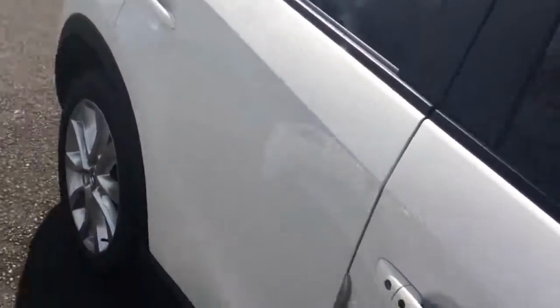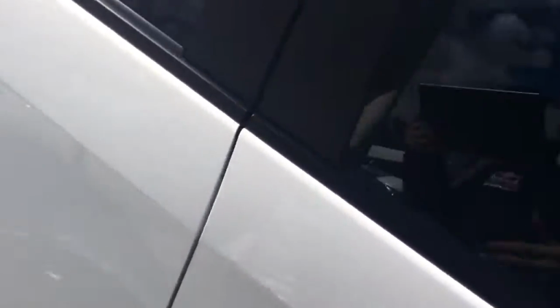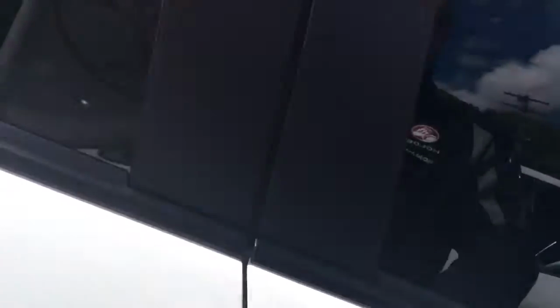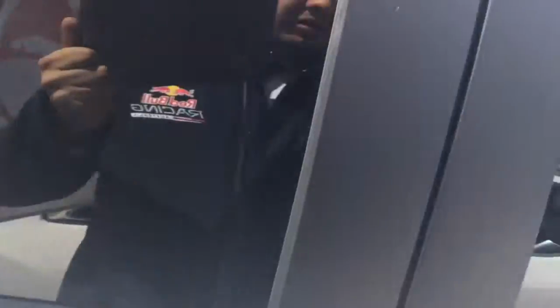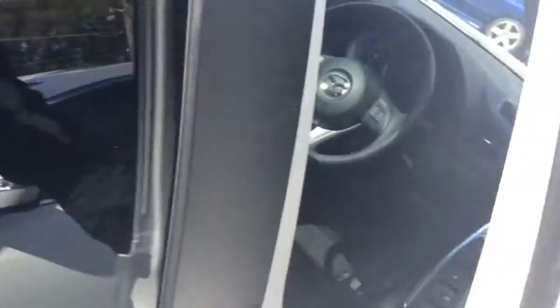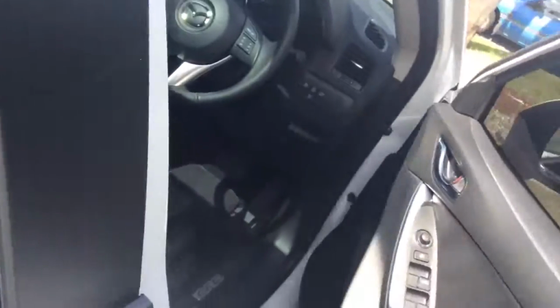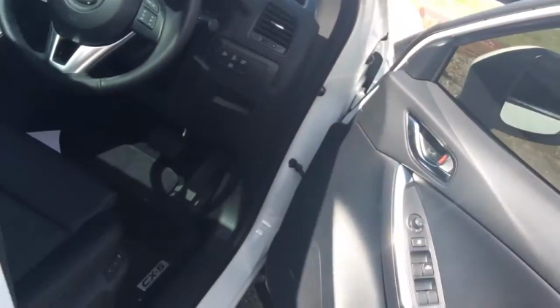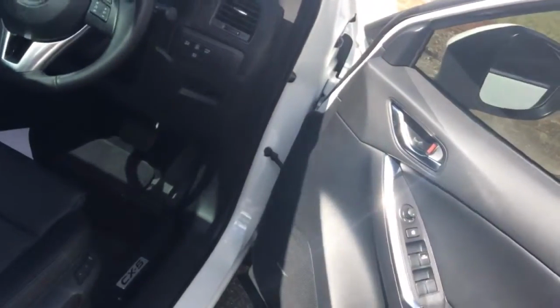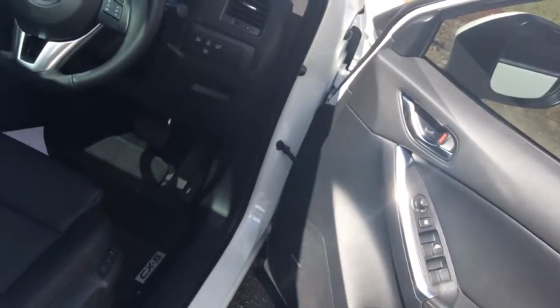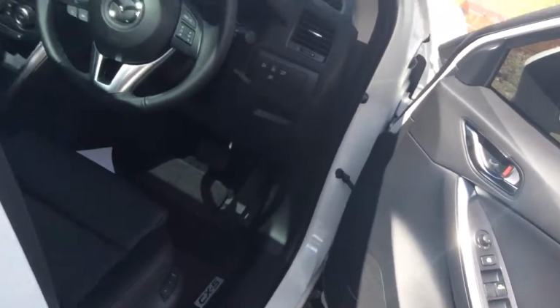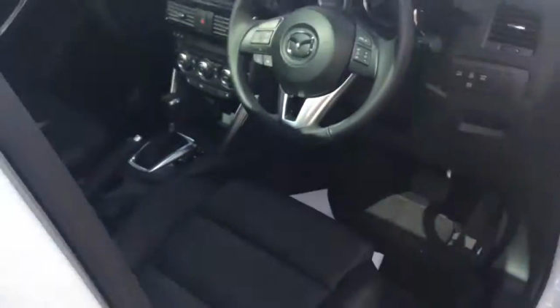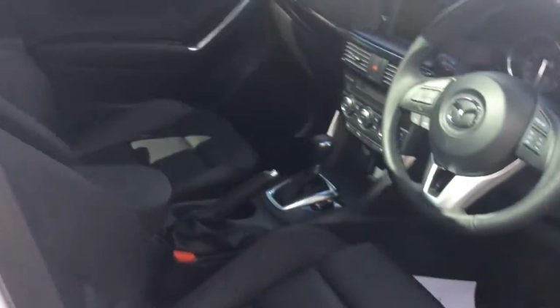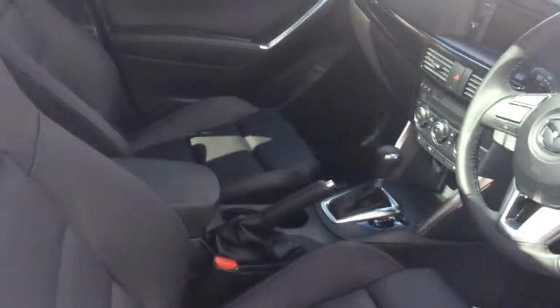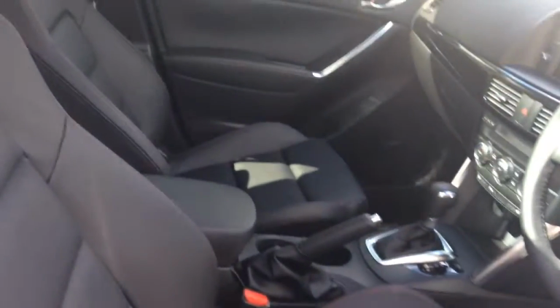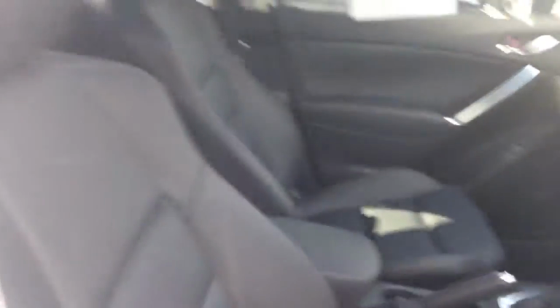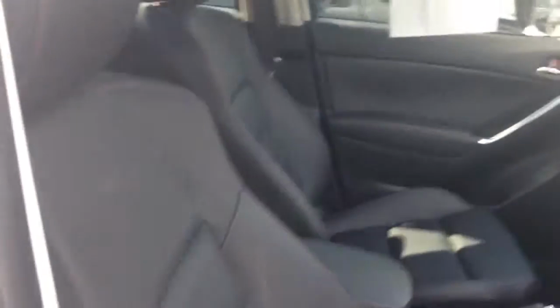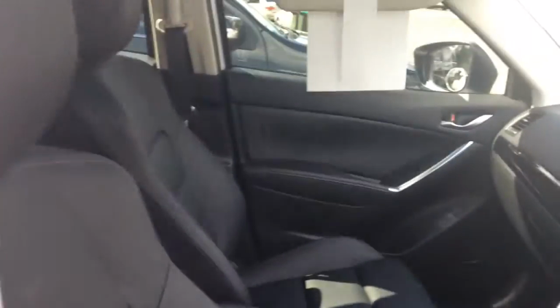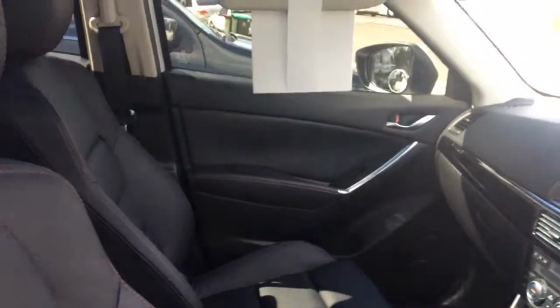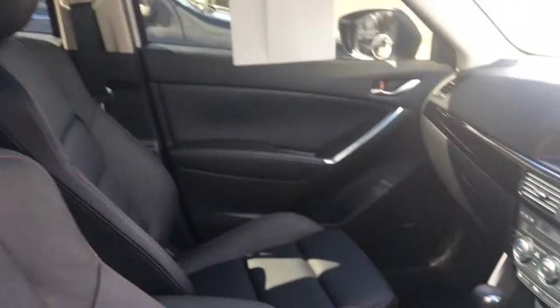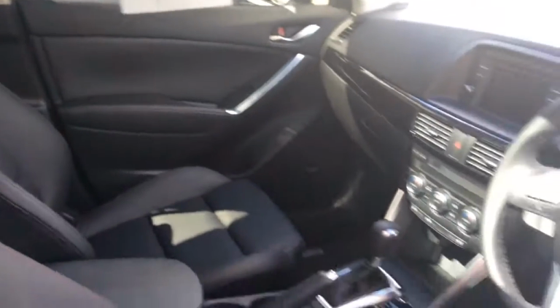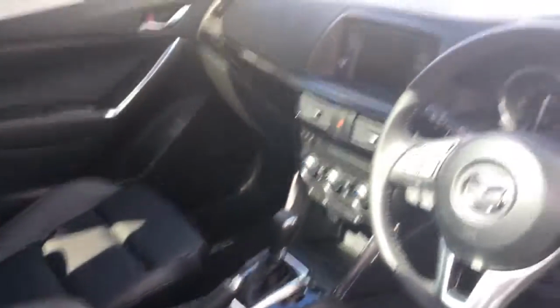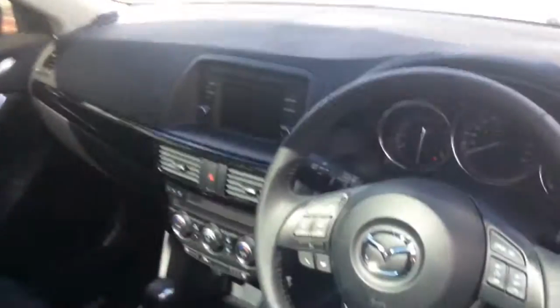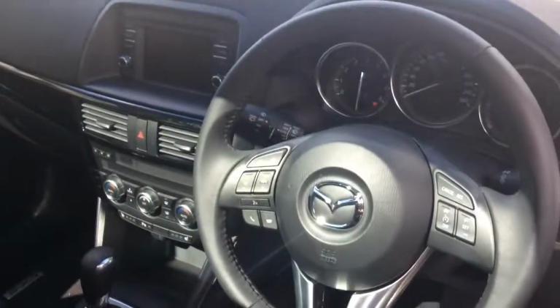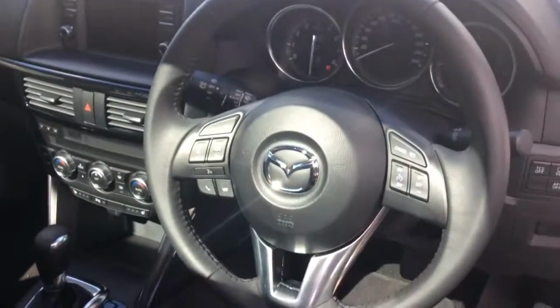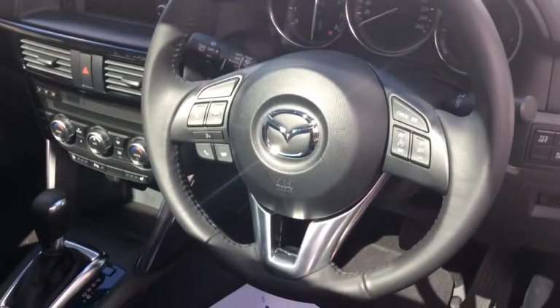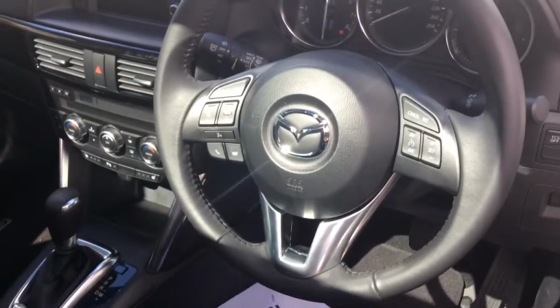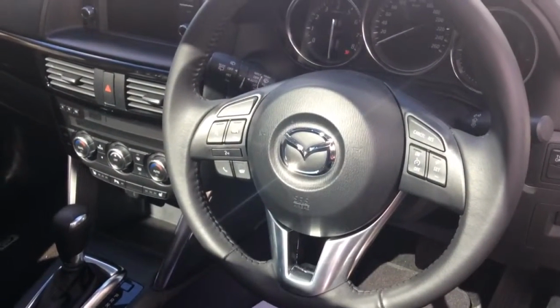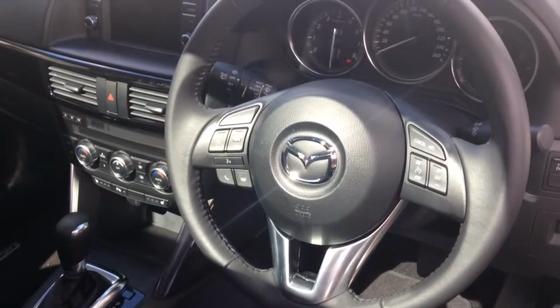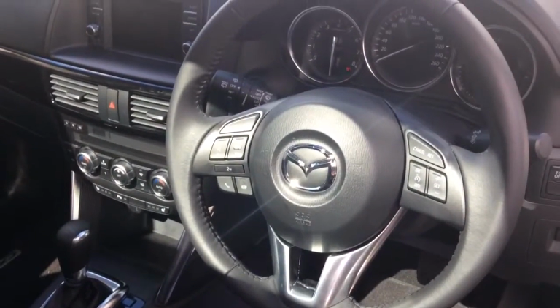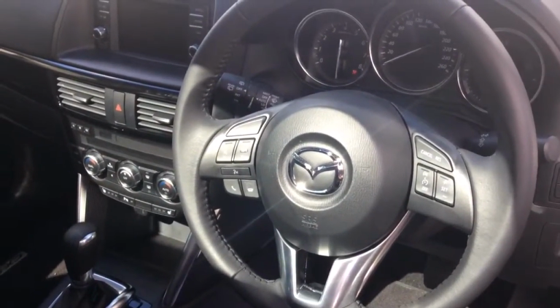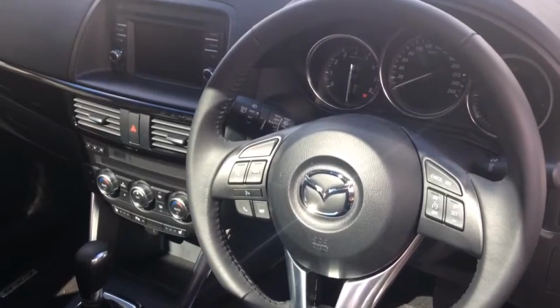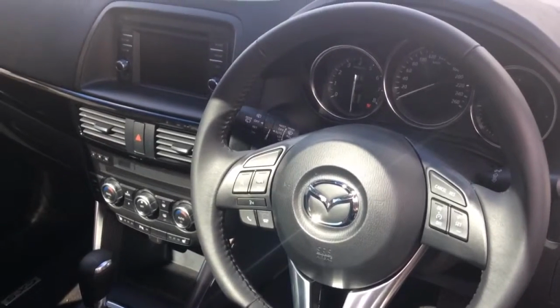Inside the car you've got the smart entry to allow you to get in, as well as leather seats which are heated, dual zone climate control, Bluetooth and voice recognition.